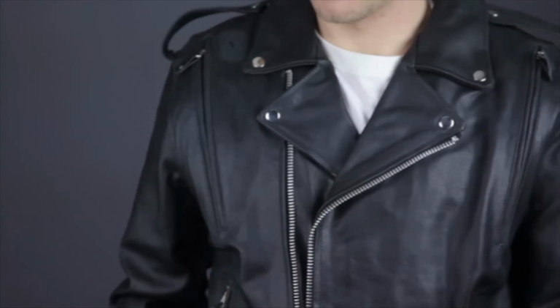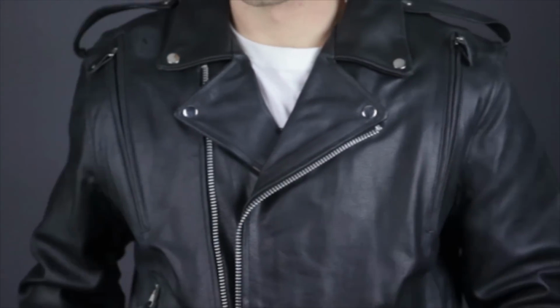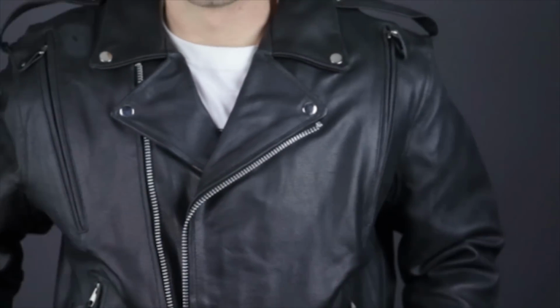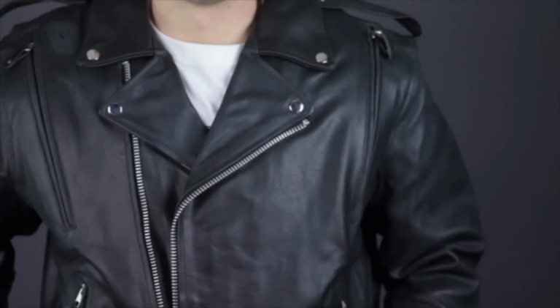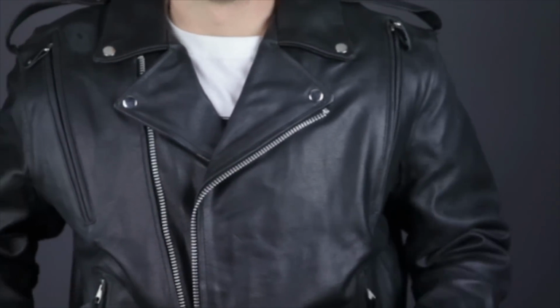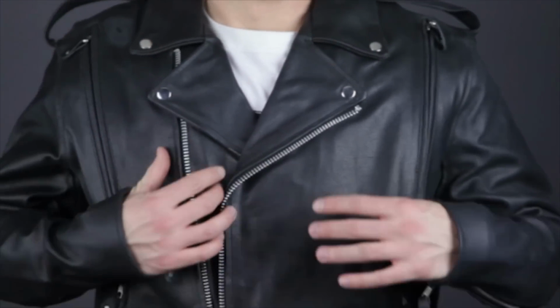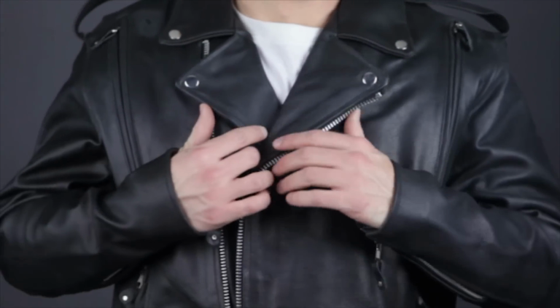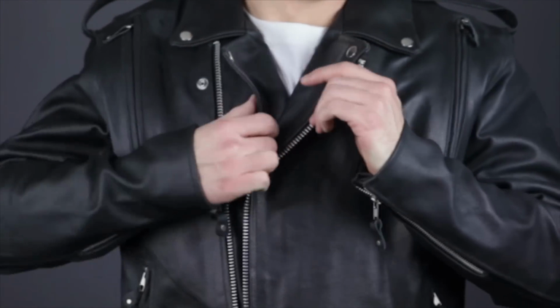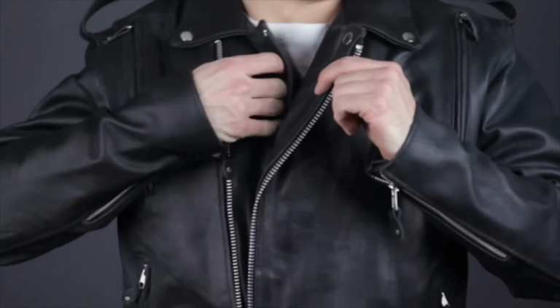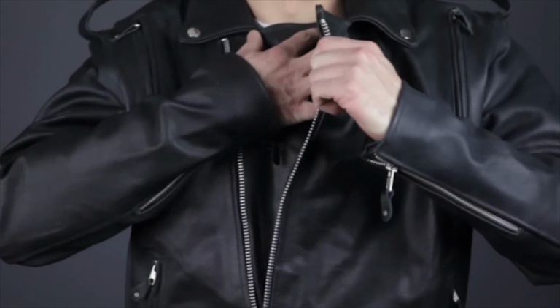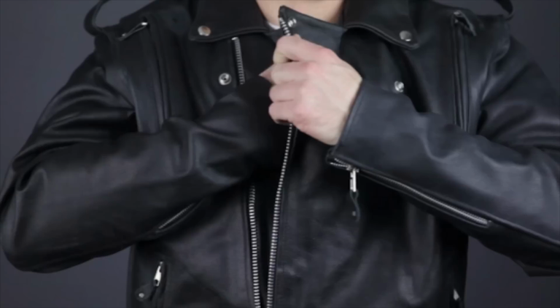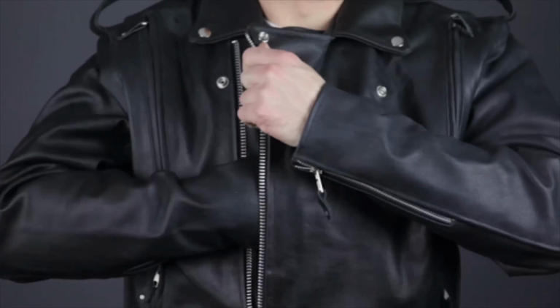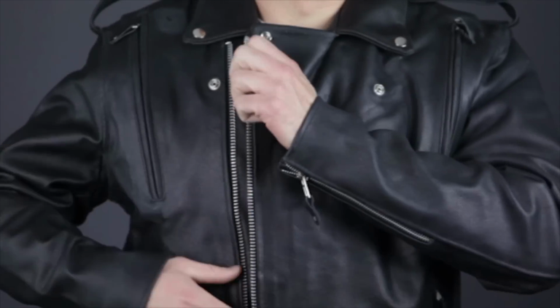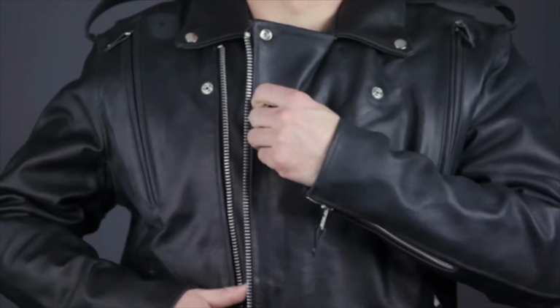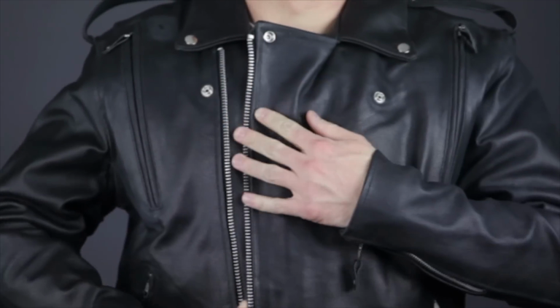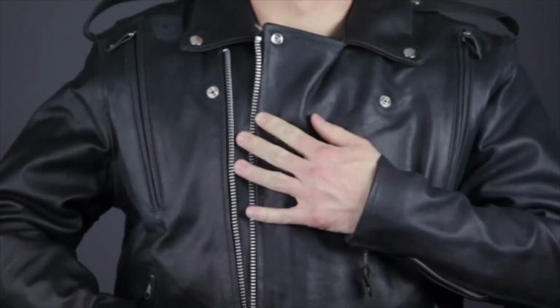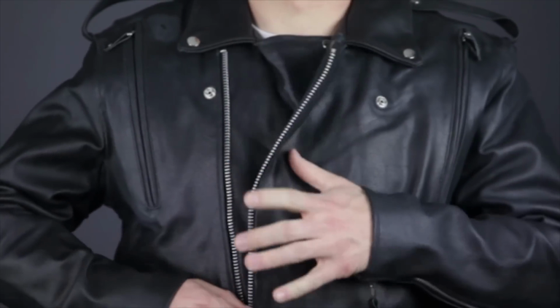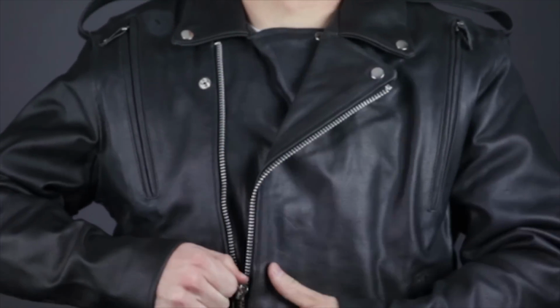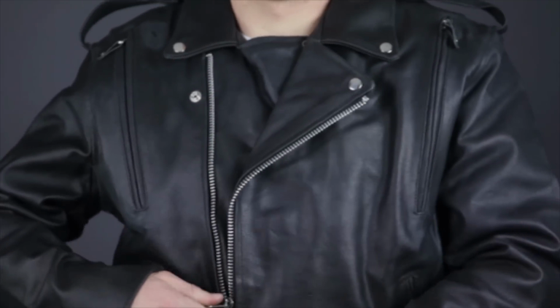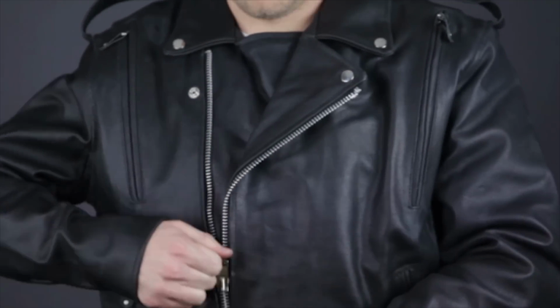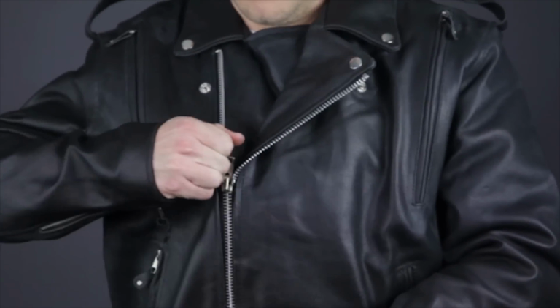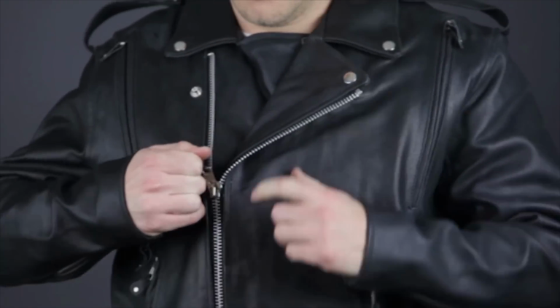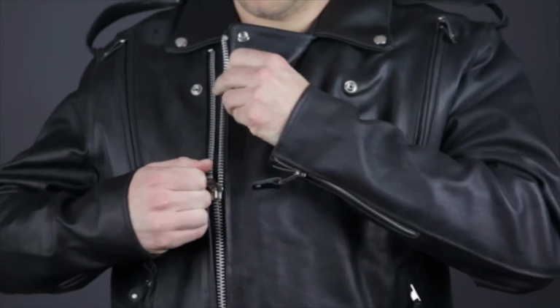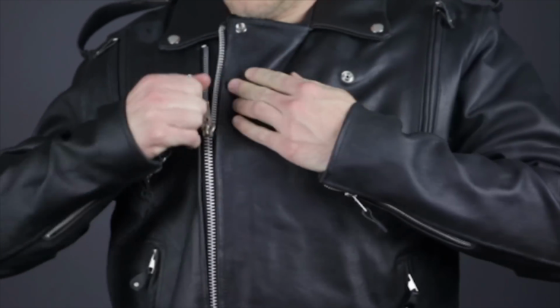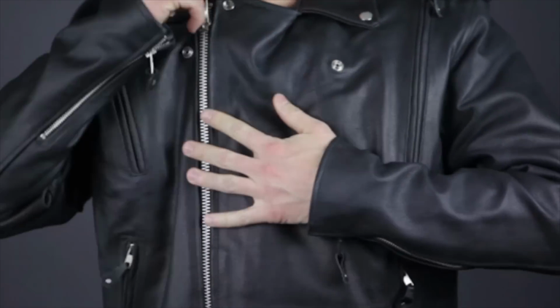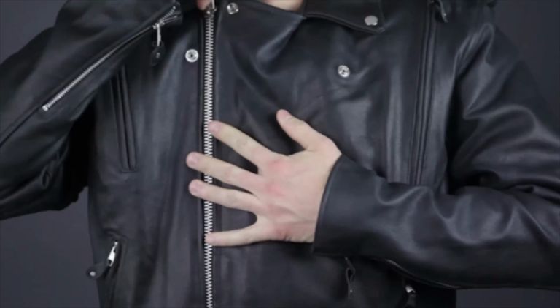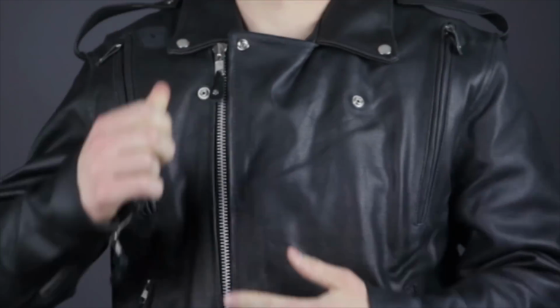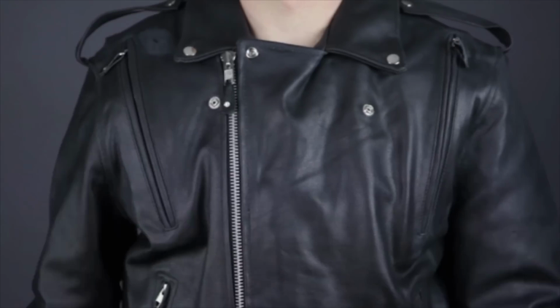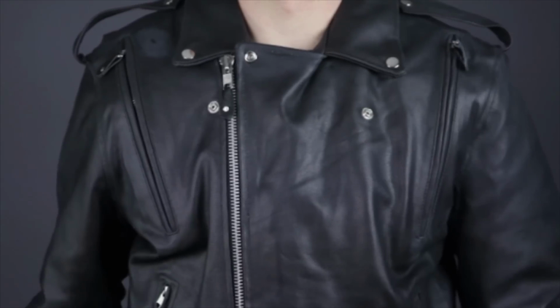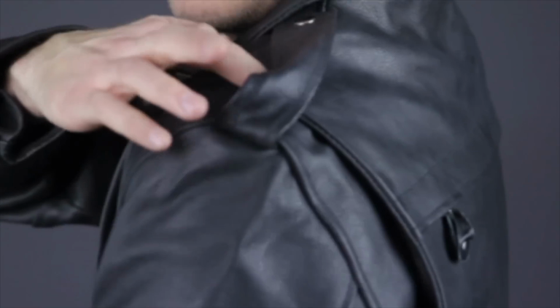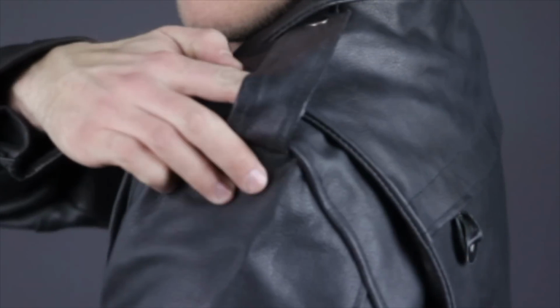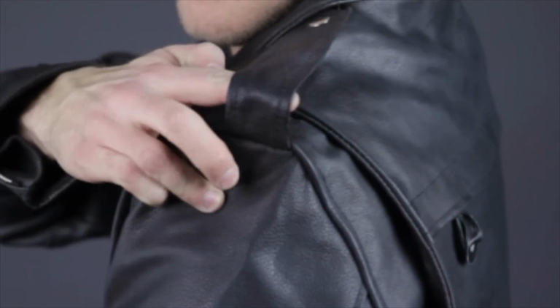The main closure has a heavy duty YKK zipper with a snap down lapel that can be unfastened to allow the jacket to be zipped all the way up, and the shoulders feature these snap style epaulette holders.